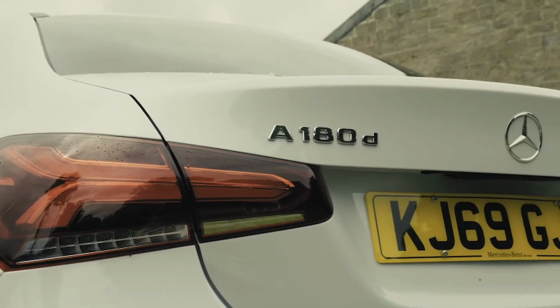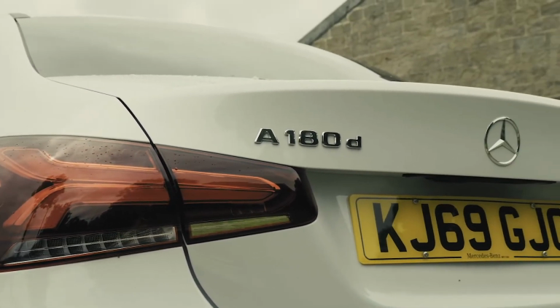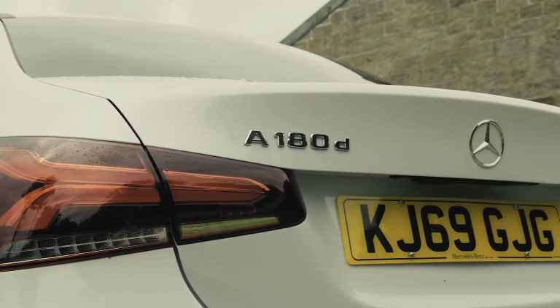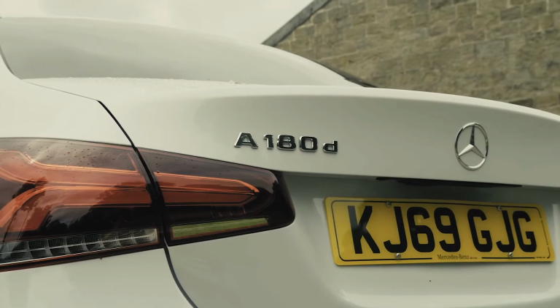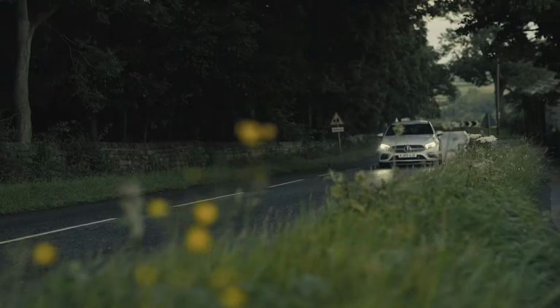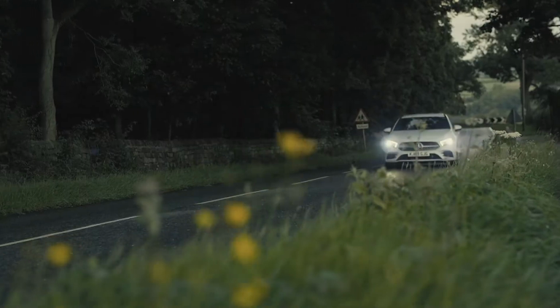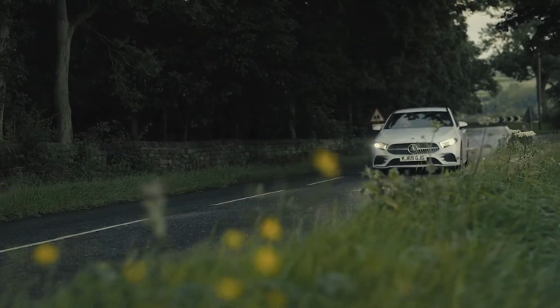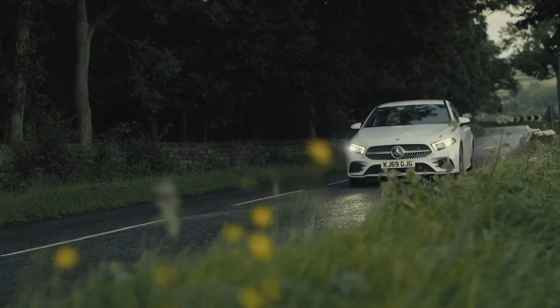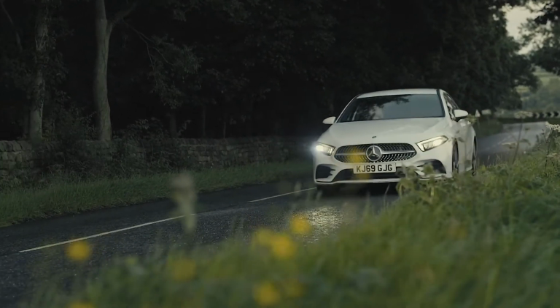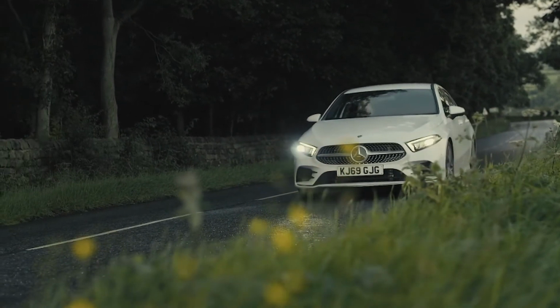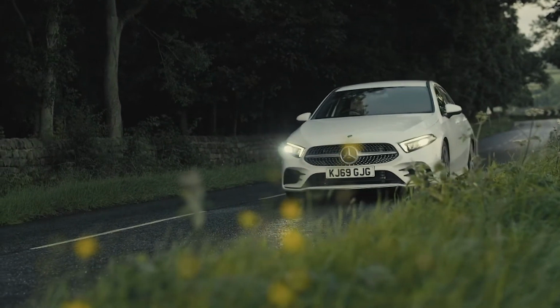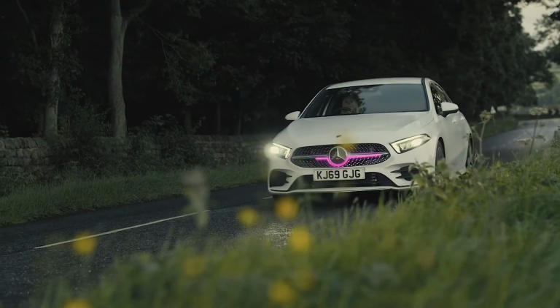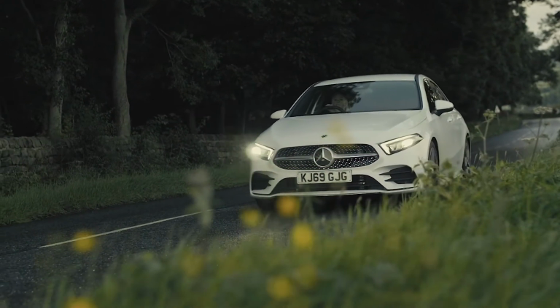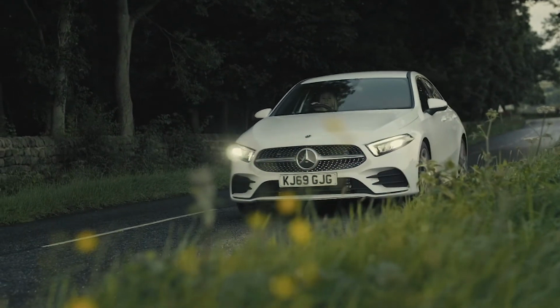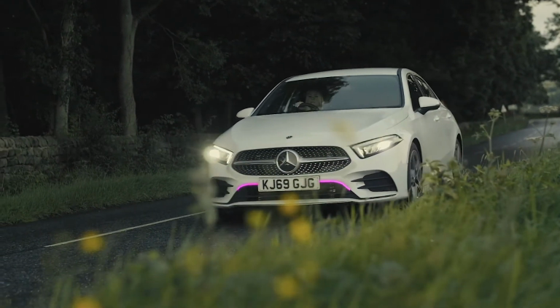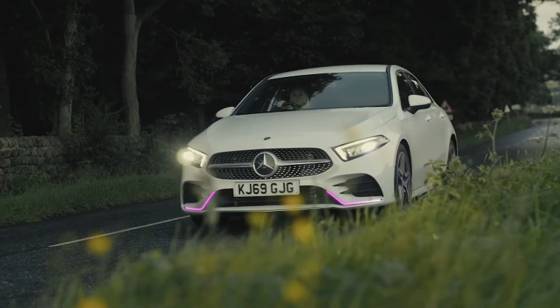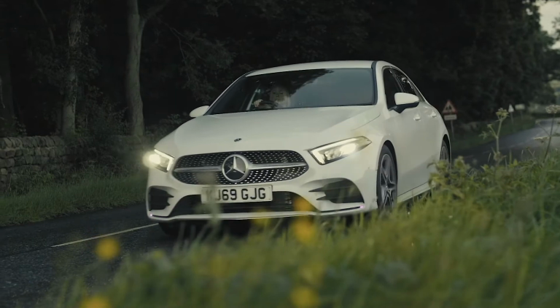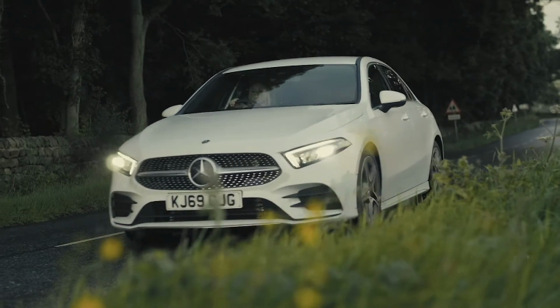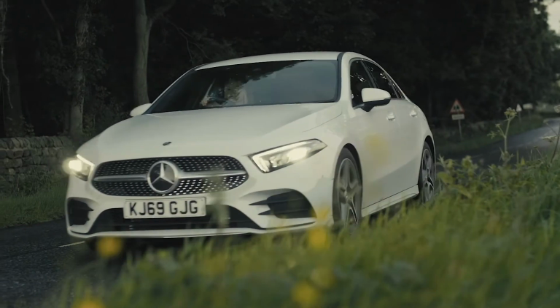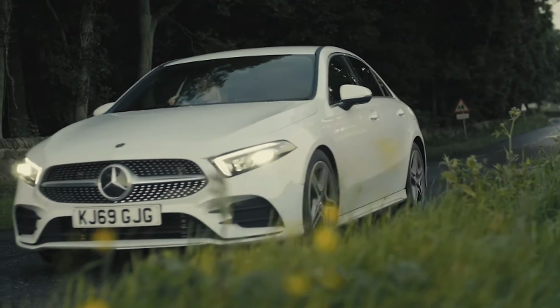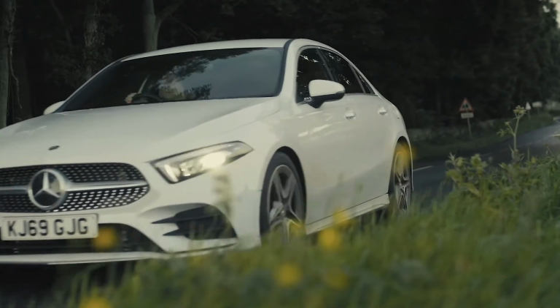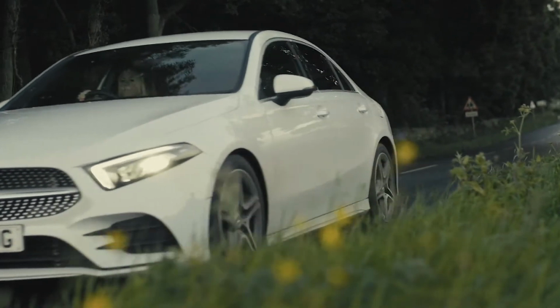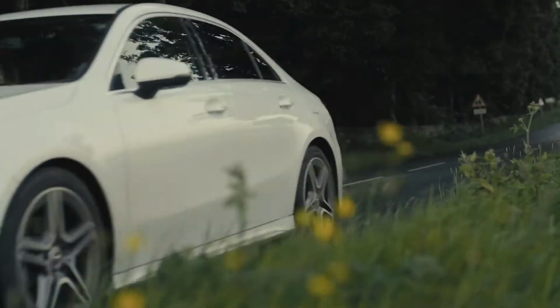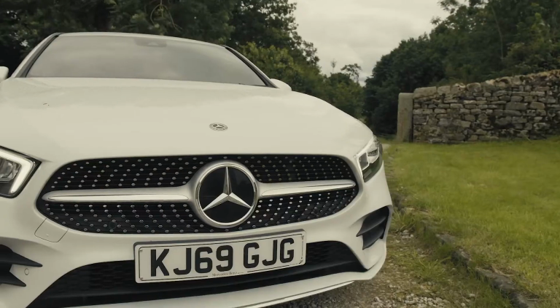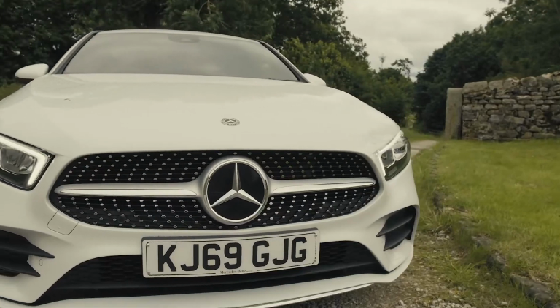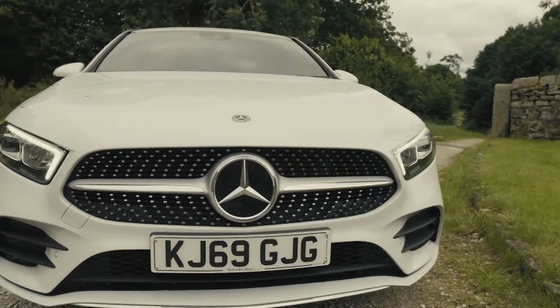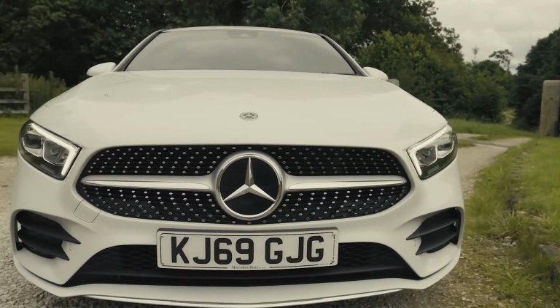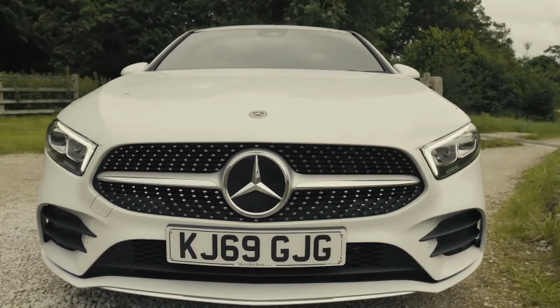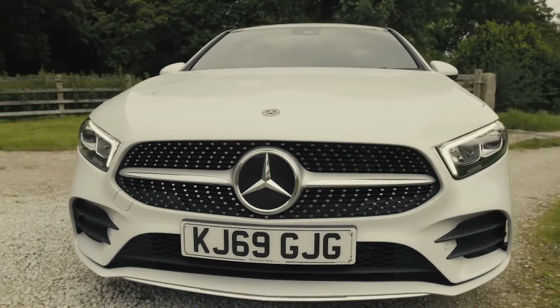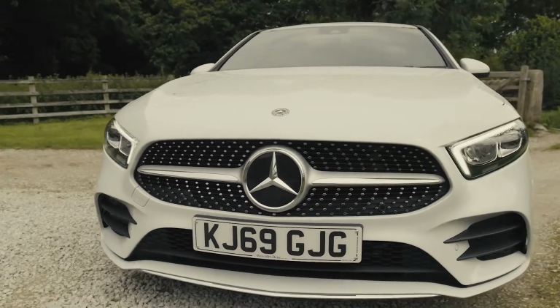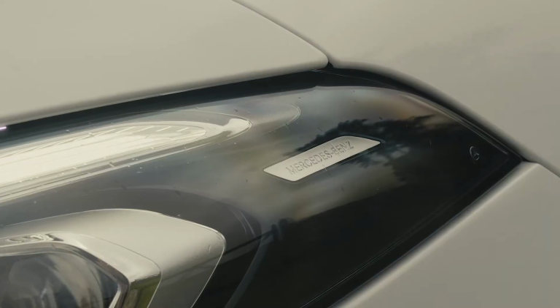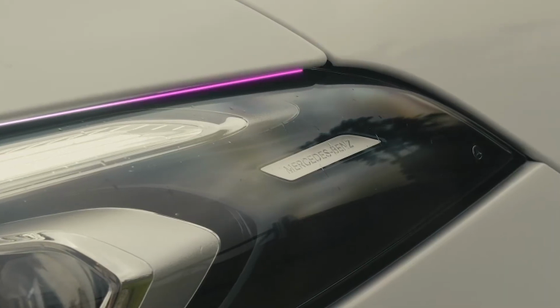This is the Mercedes A180D AMG Line Saloon Auto. In this video, we're going to show you the key features you need to know about the Mercedes A180D.